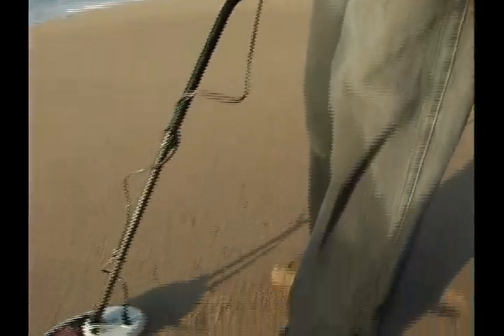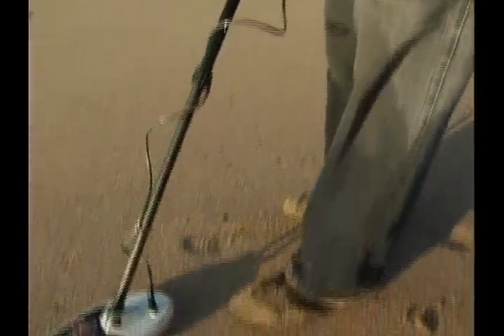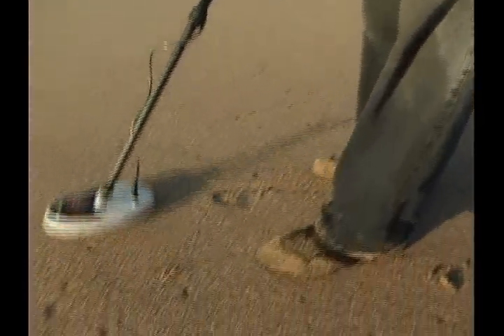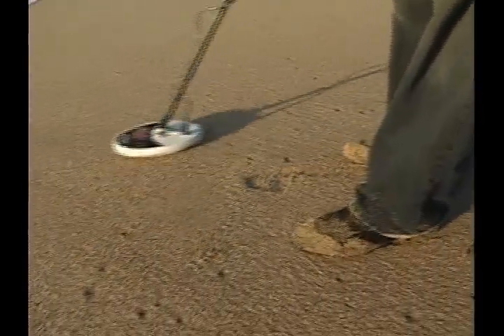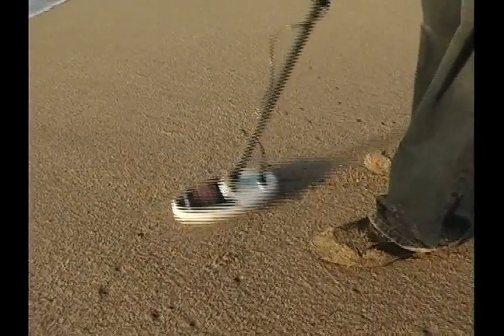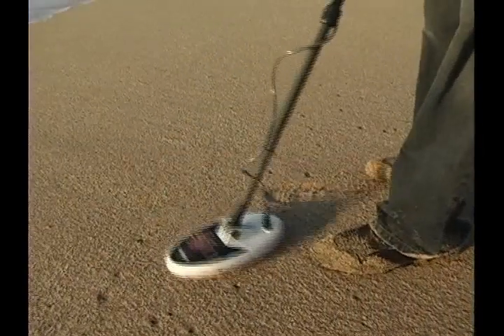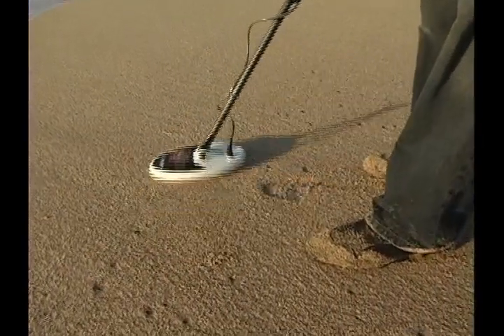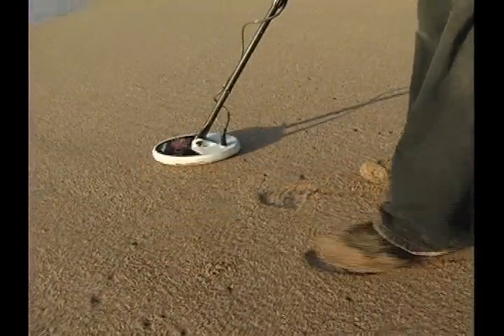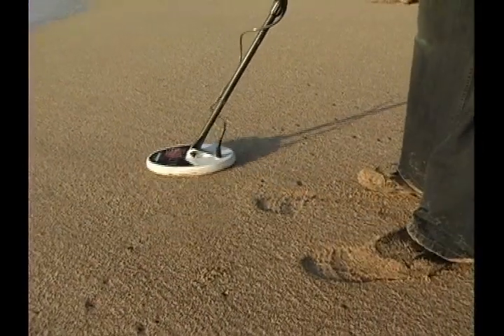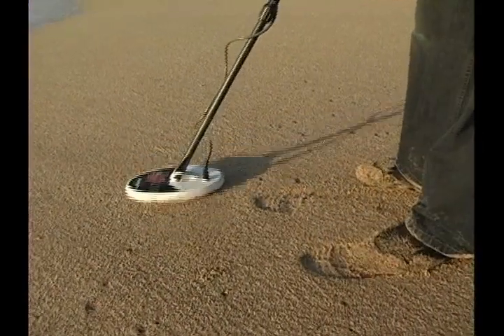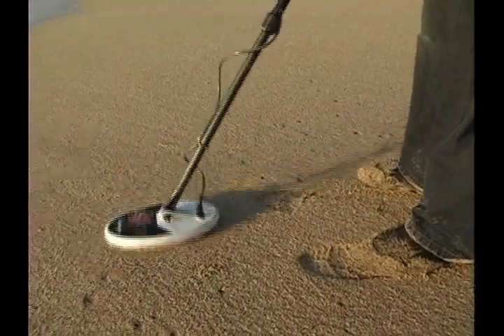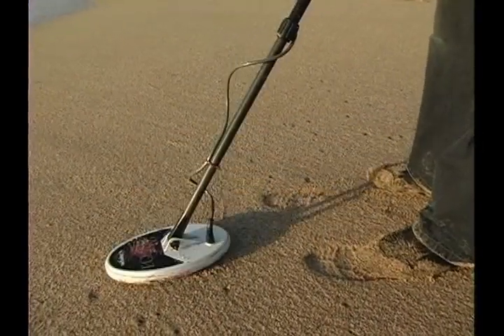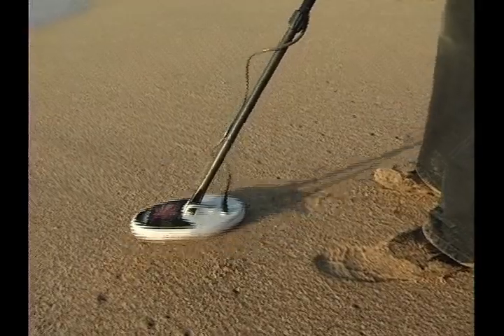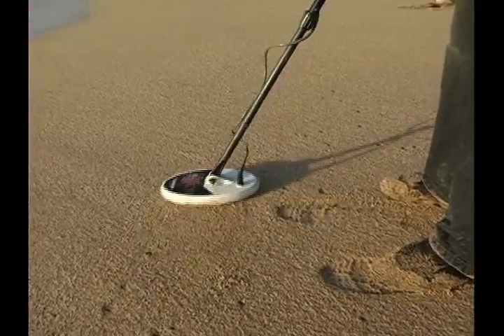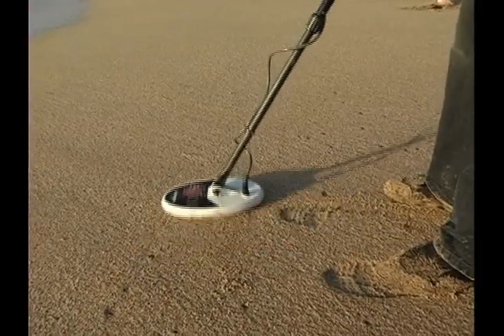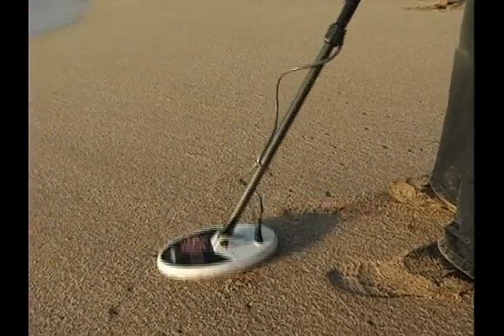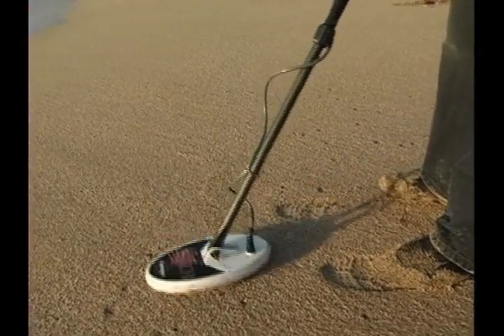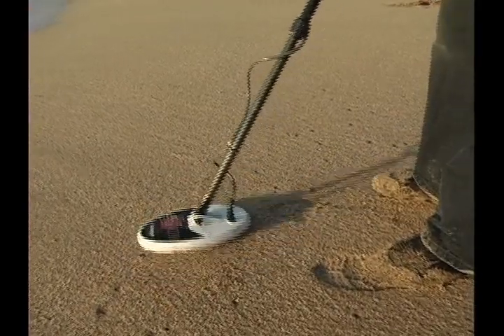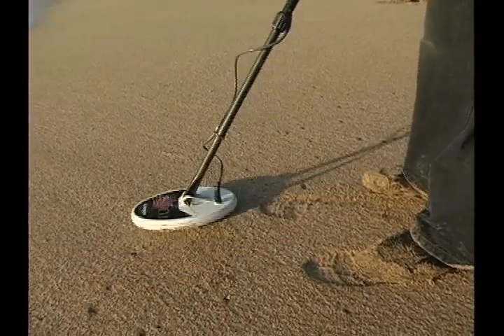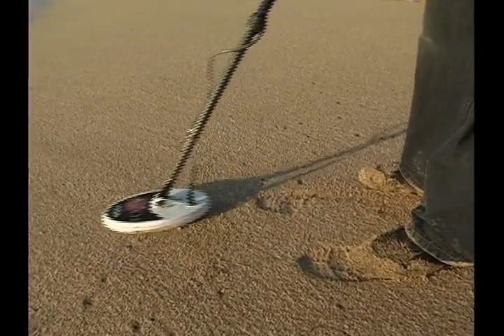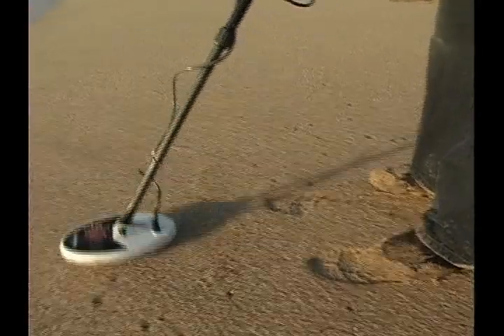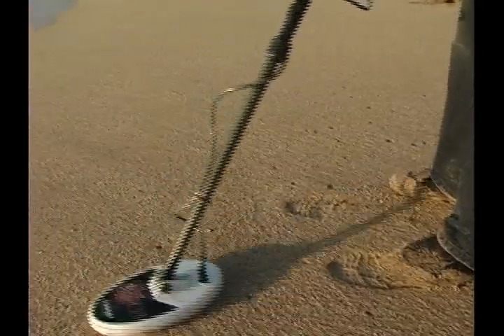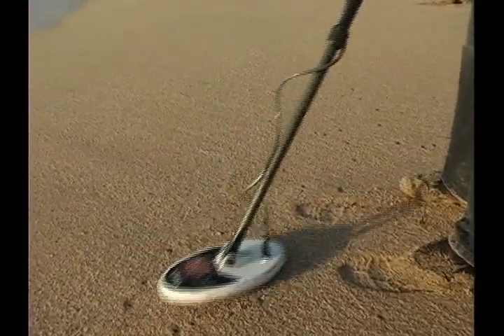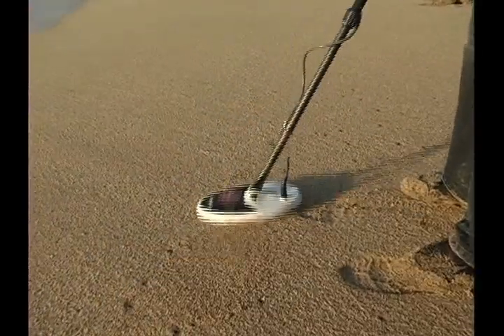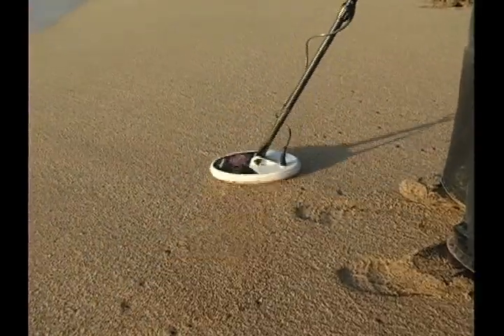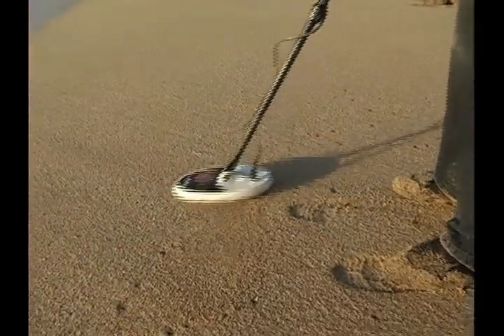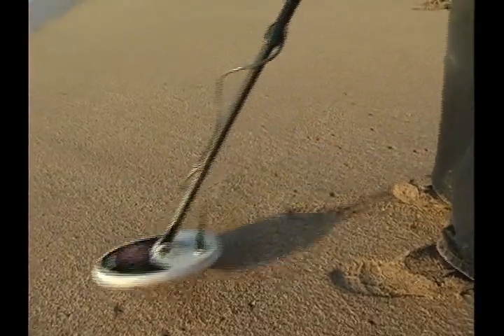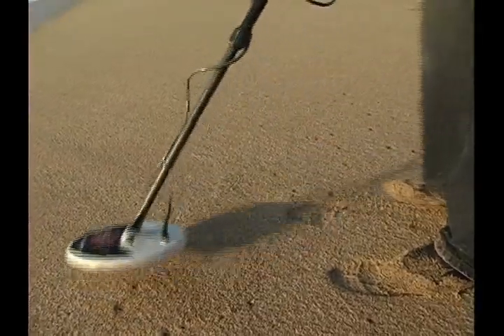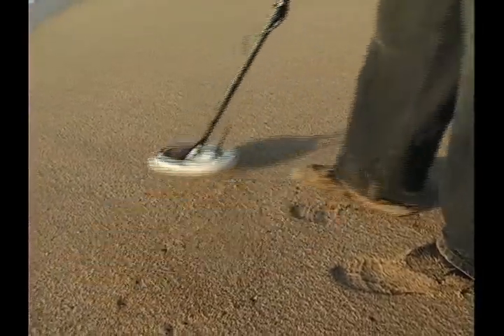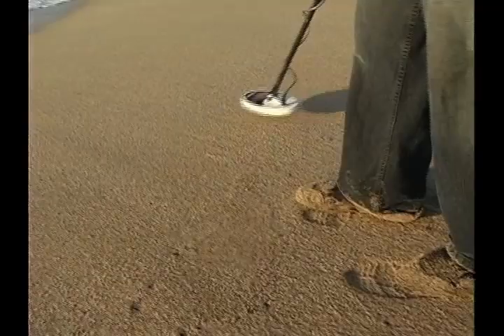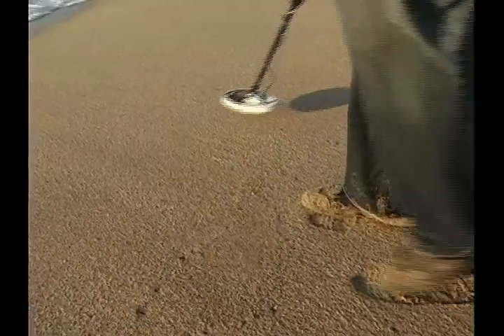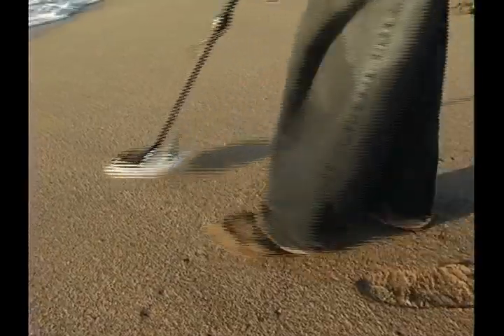There's a very weak signal here. Hold on. Might have been a little bit of mineralization.